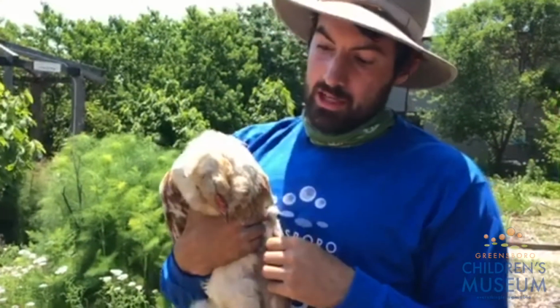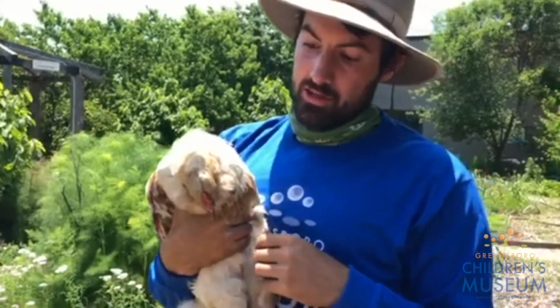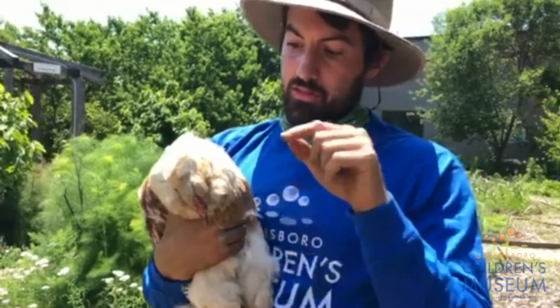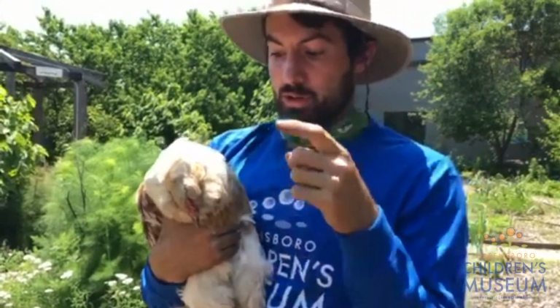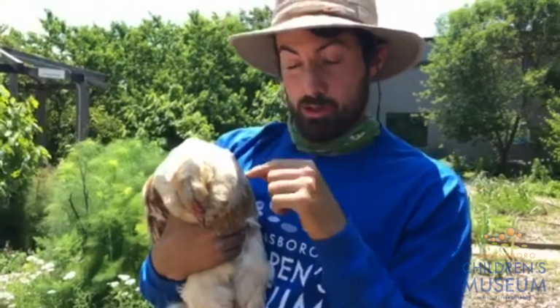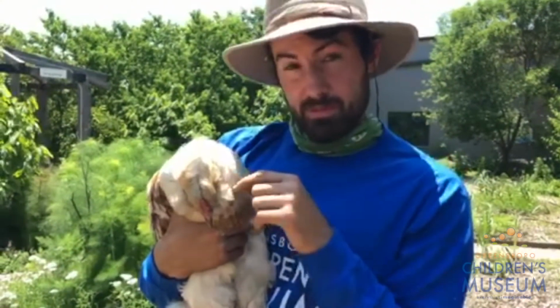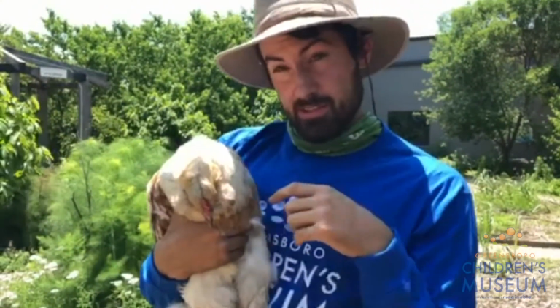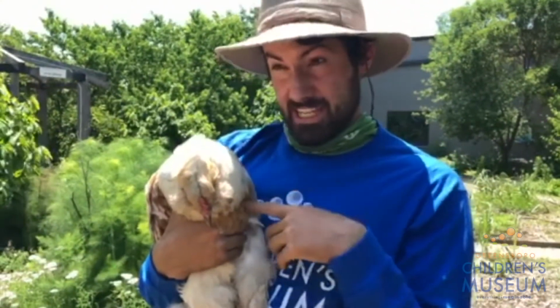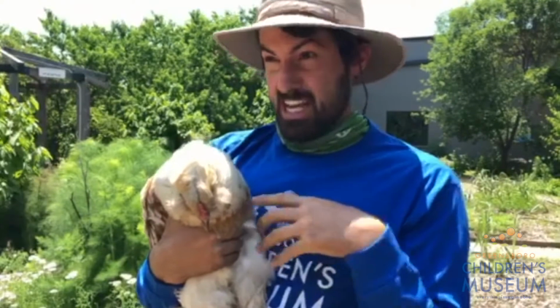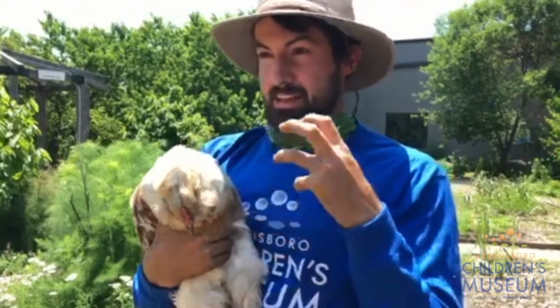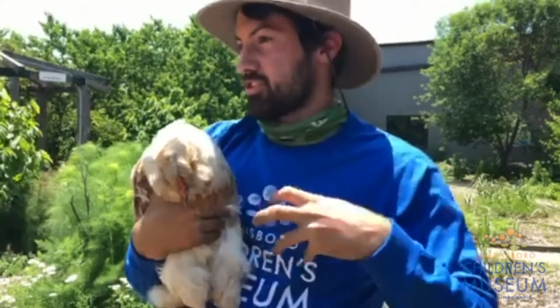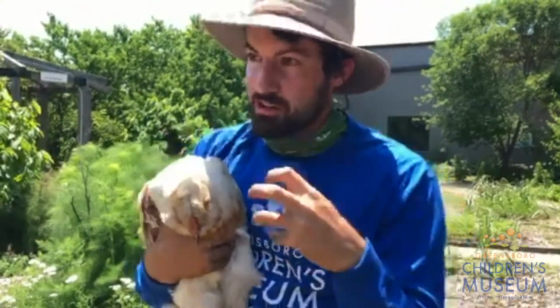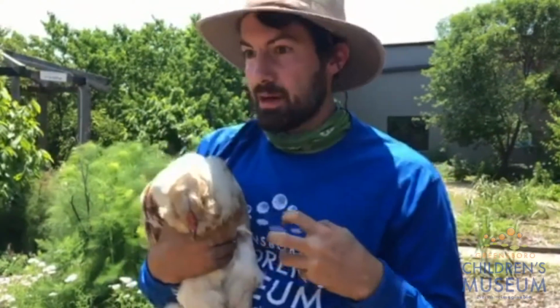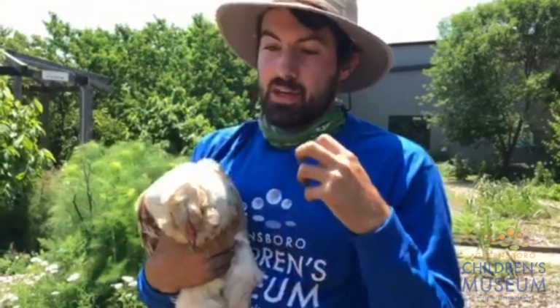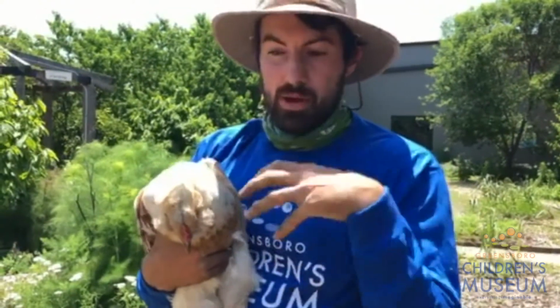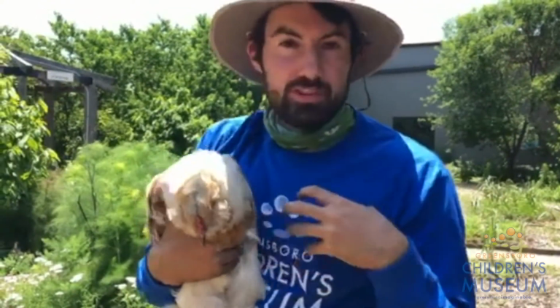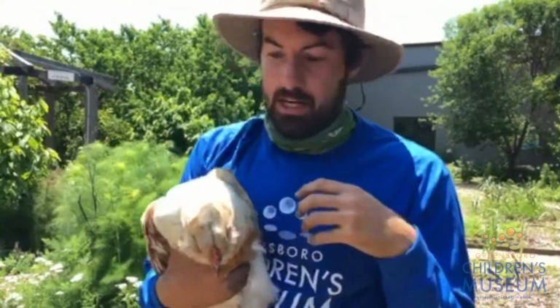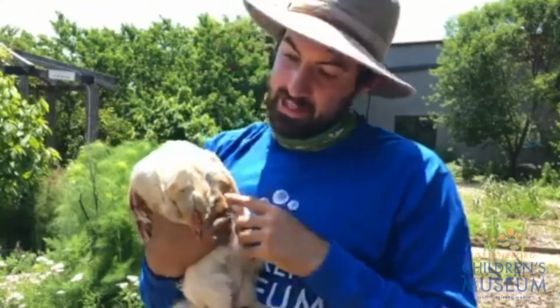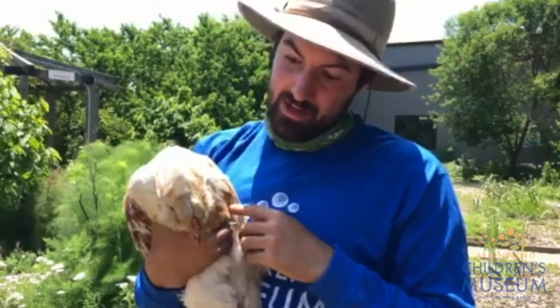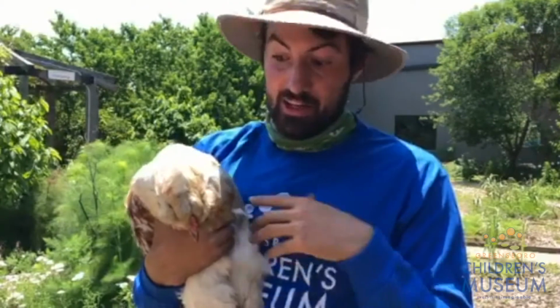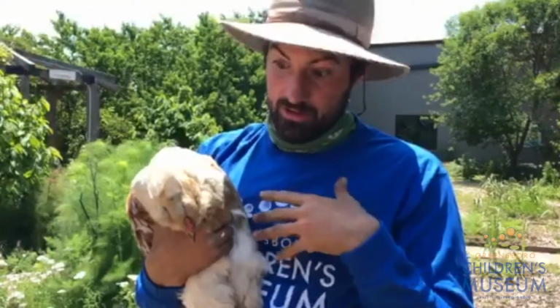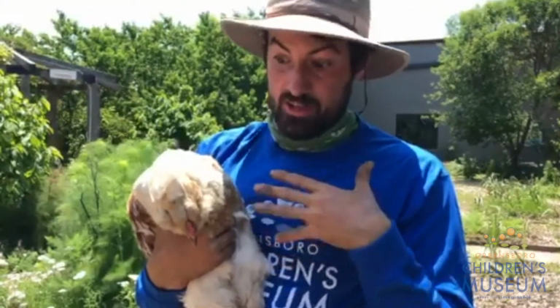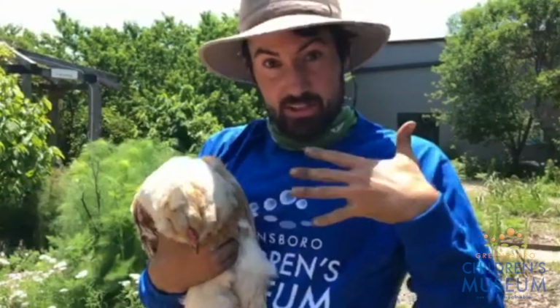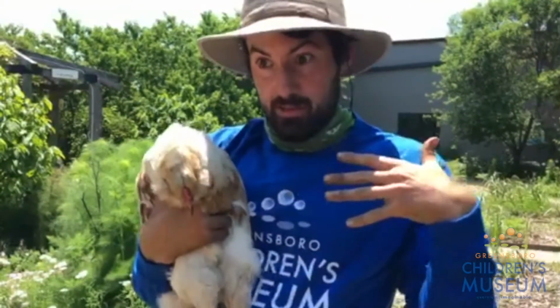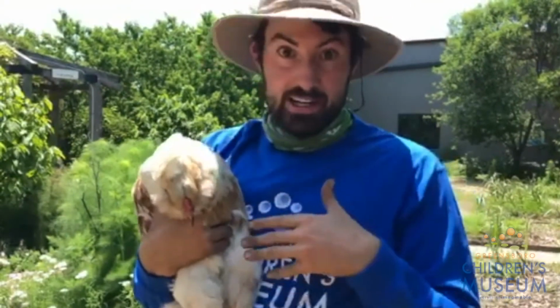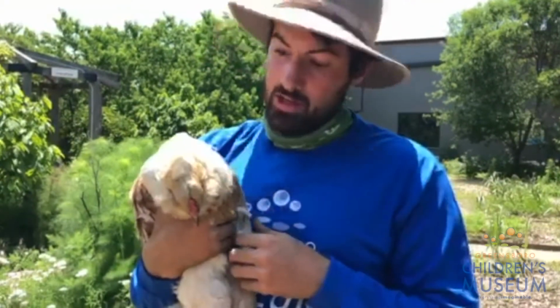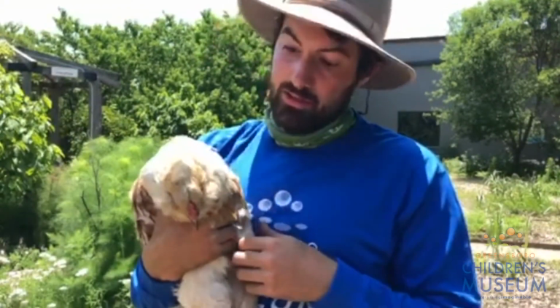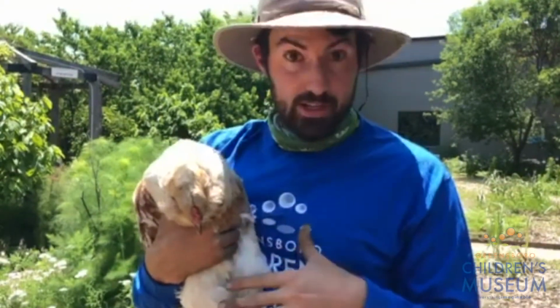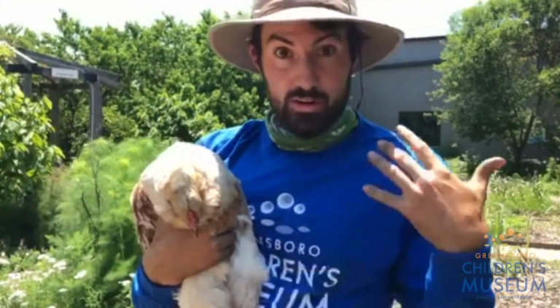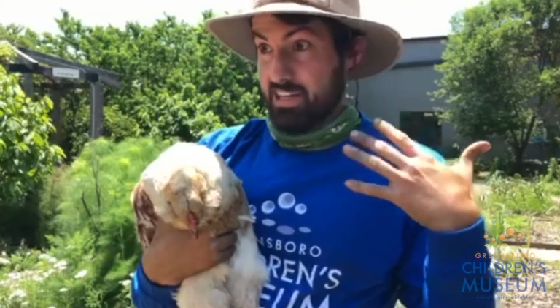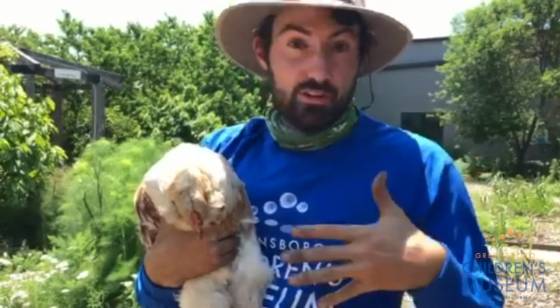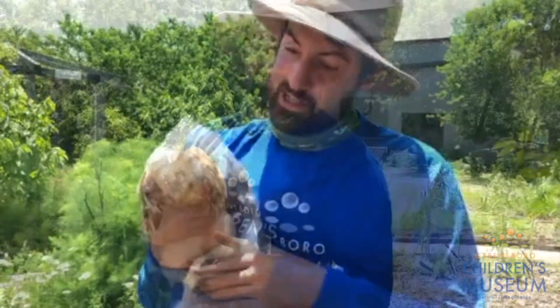So the food will go from her crop into the gizzard, and the gizzard churns it up with the pebbles and the sand. It breaks it down and then it goes on to the rest of her body — her stomach — where it's further broken down.